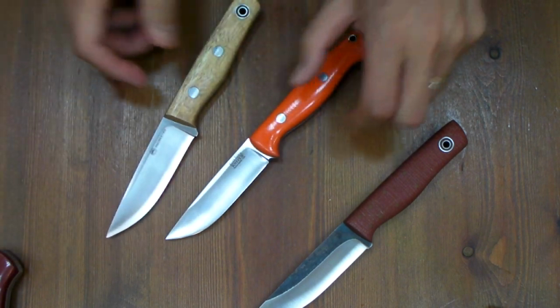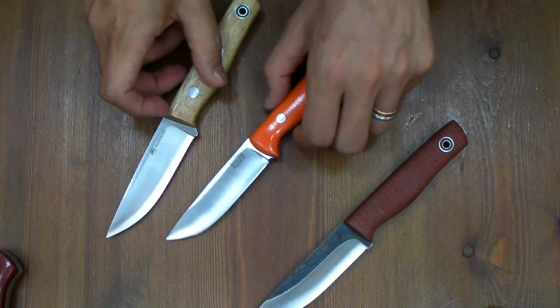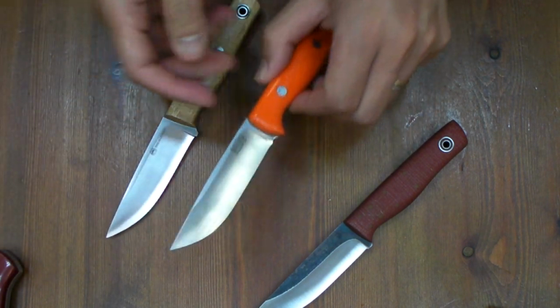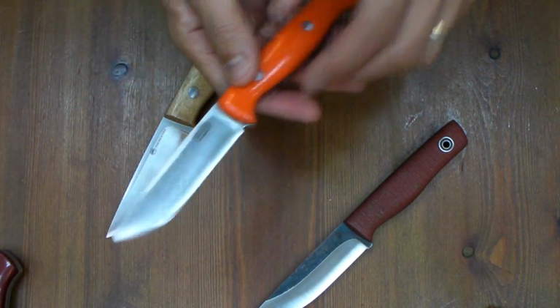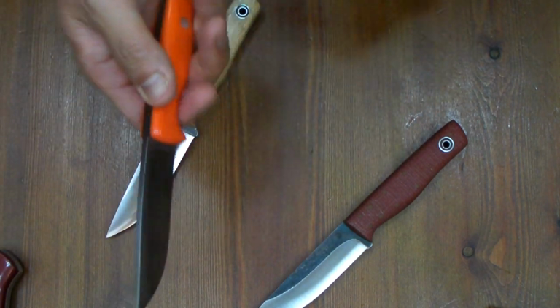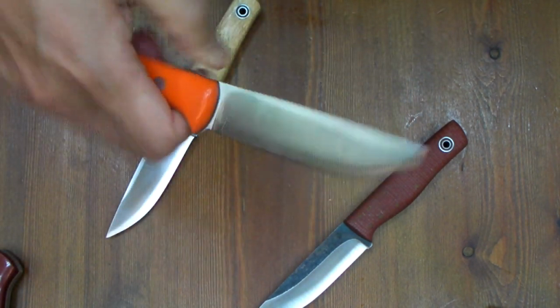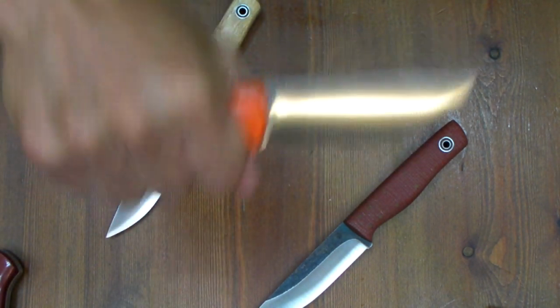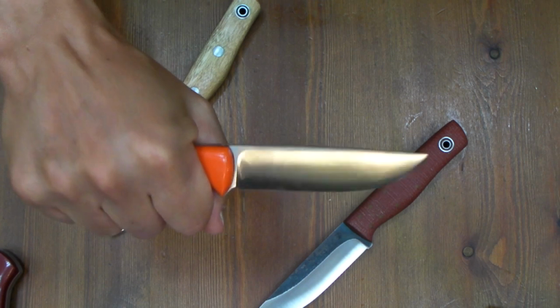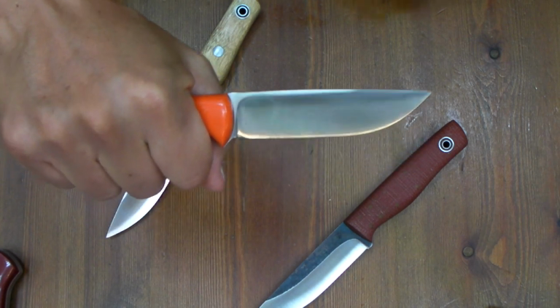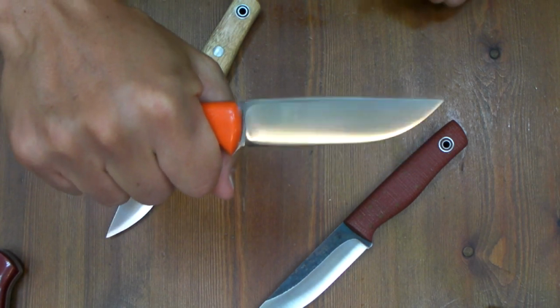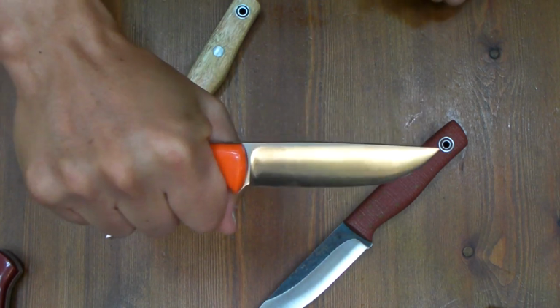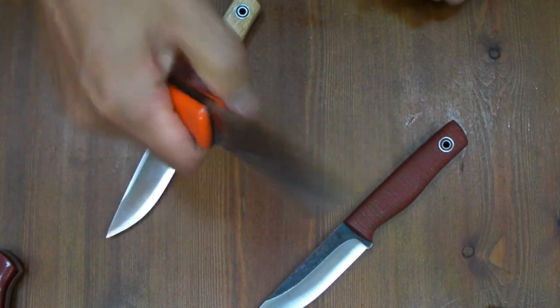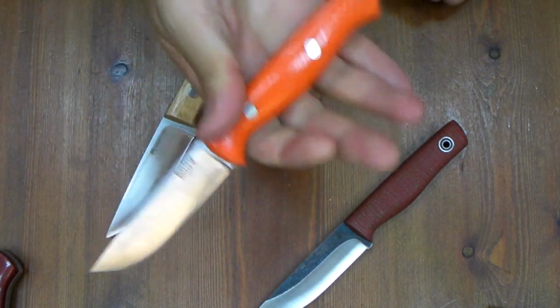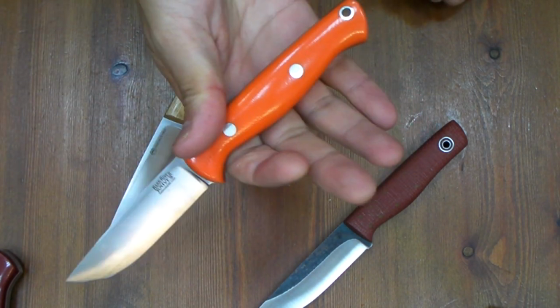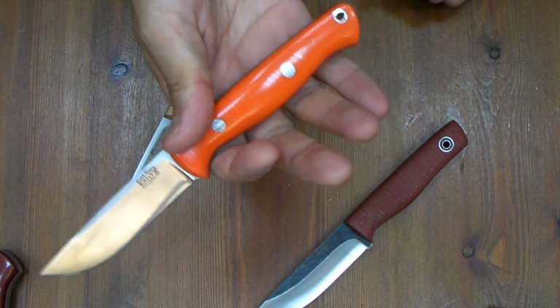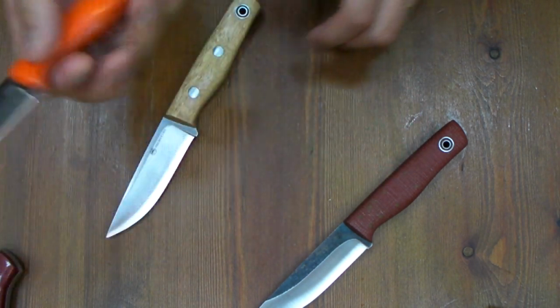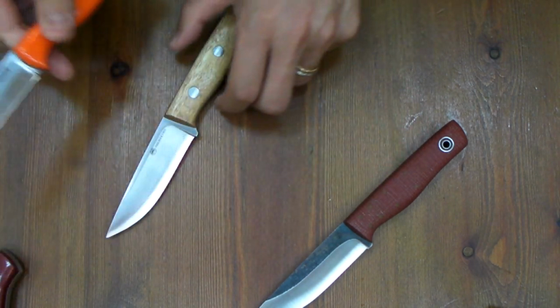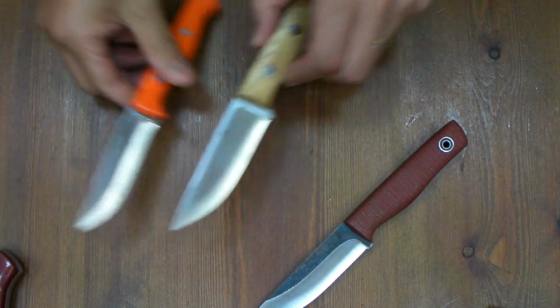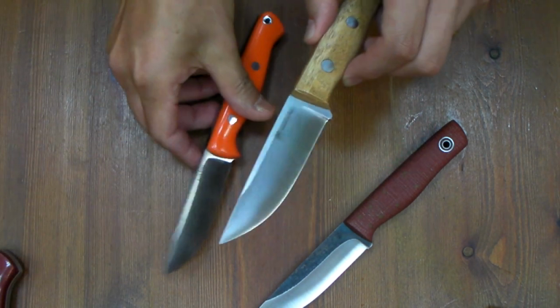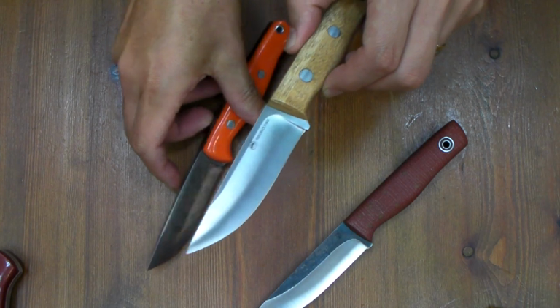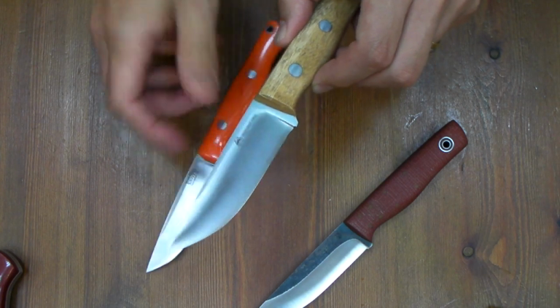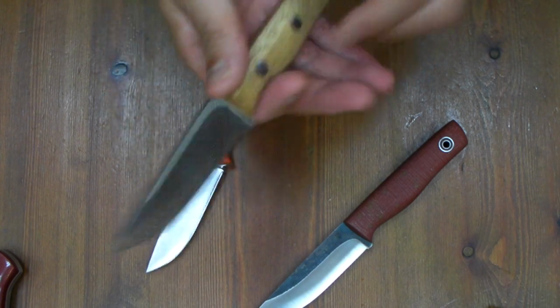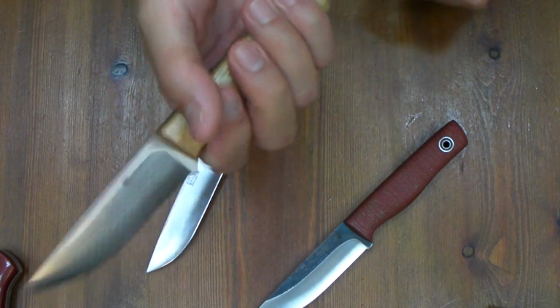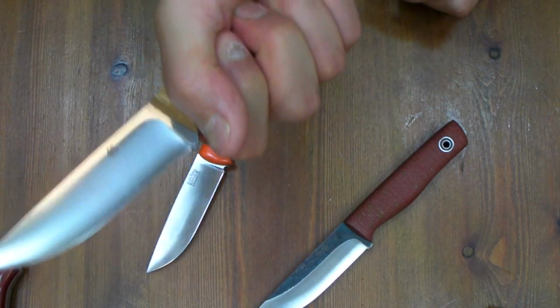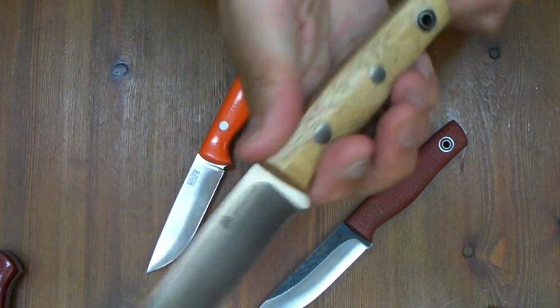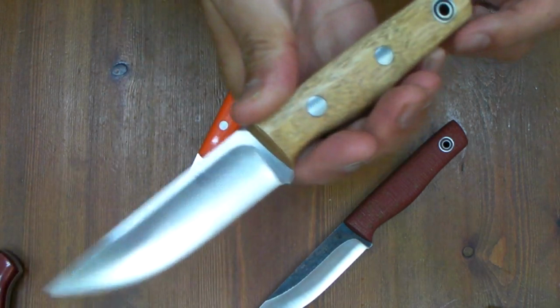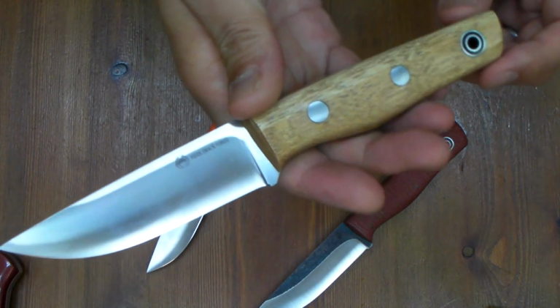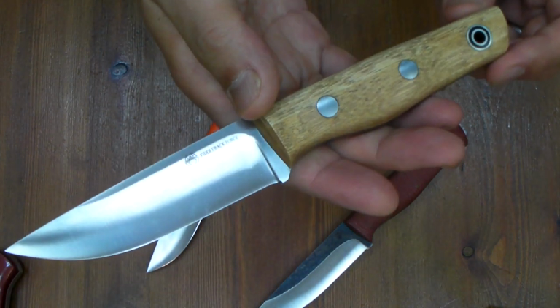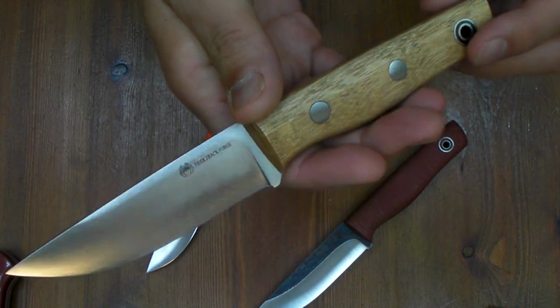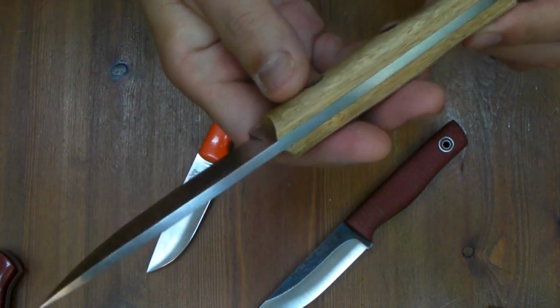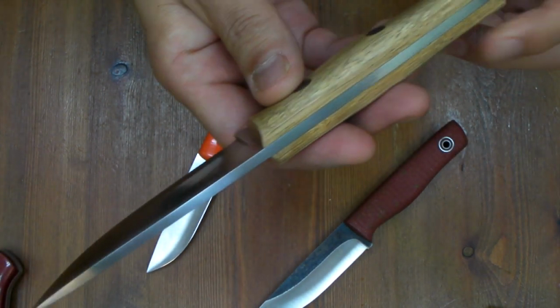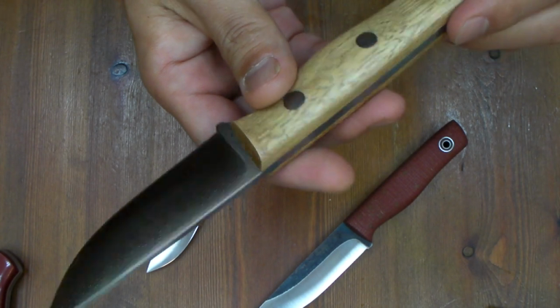If you love survival, Garni might be better. If you love bushcraft, Fiddleback Recurve is better.